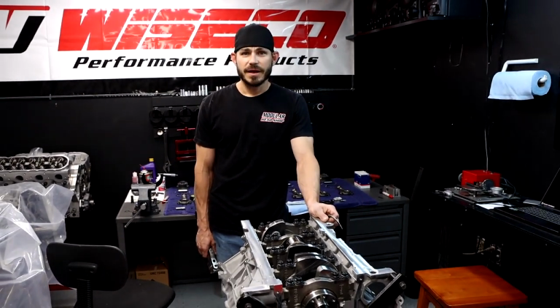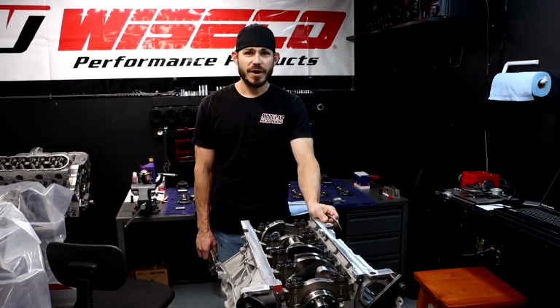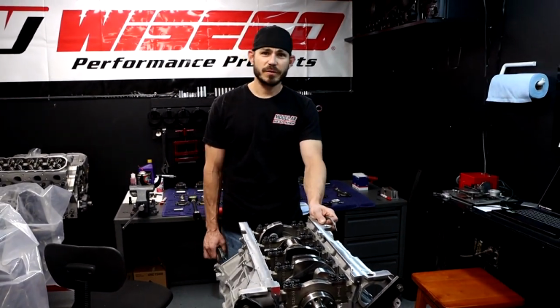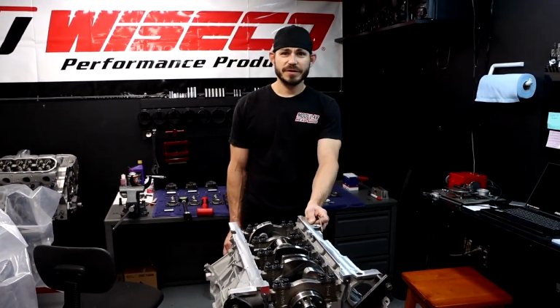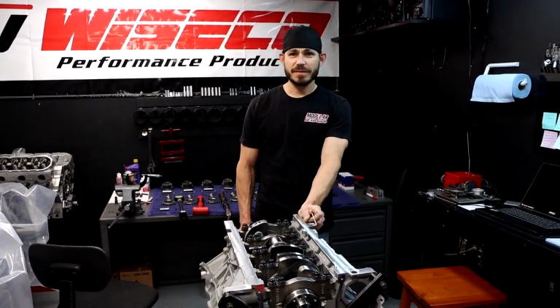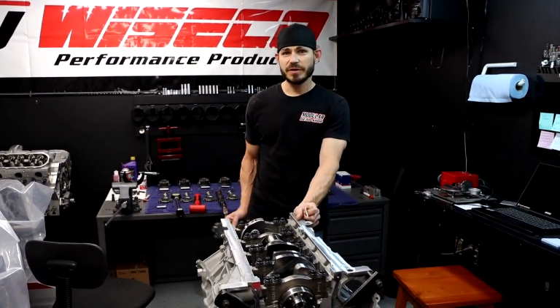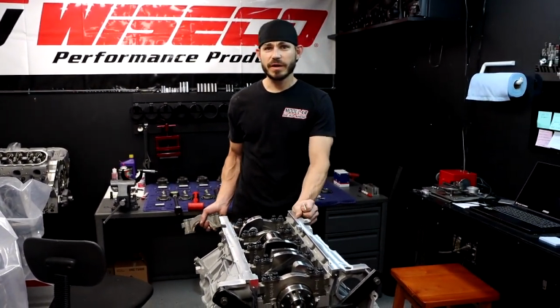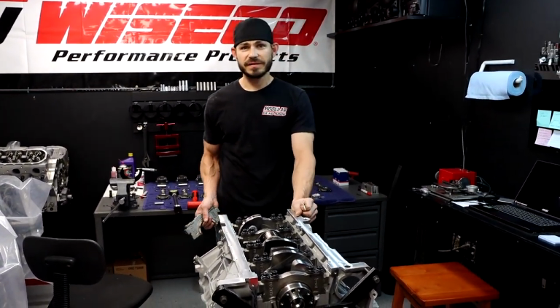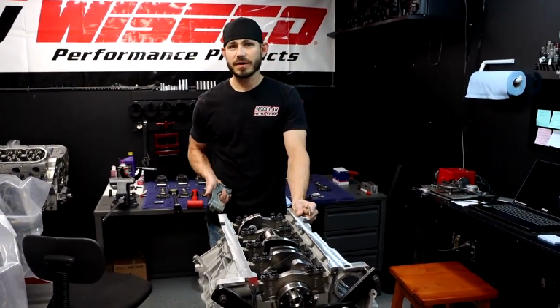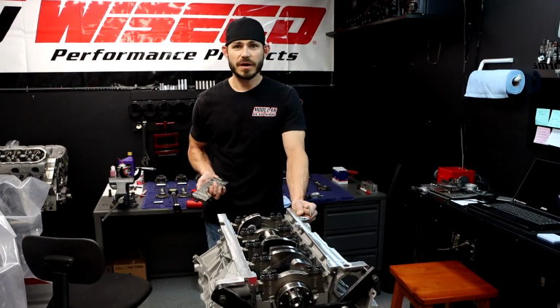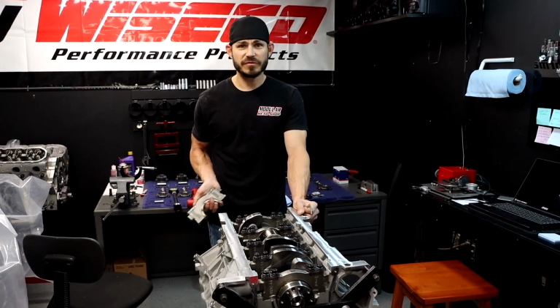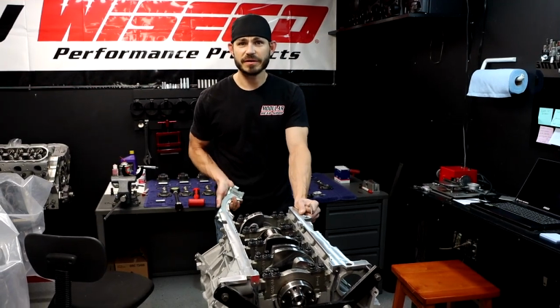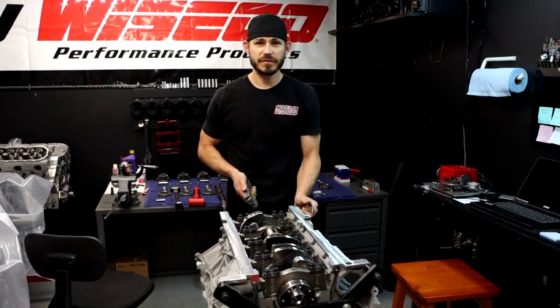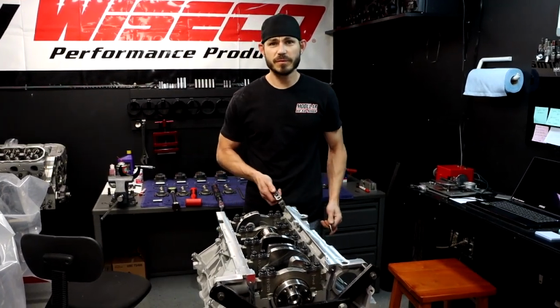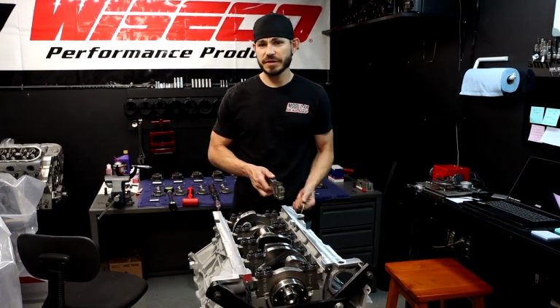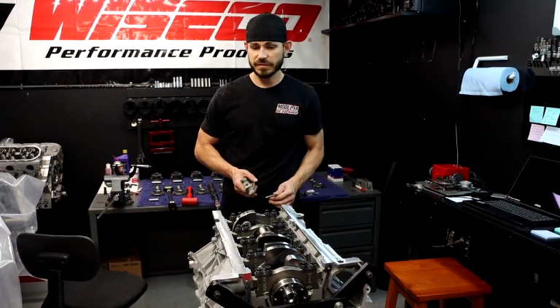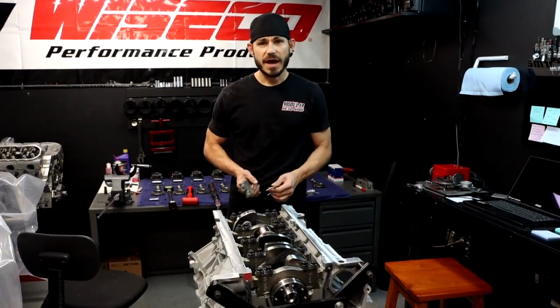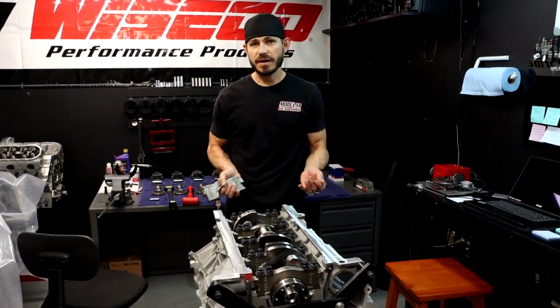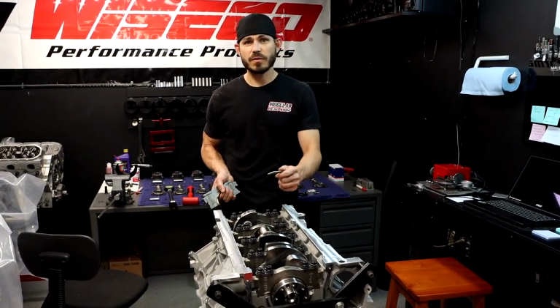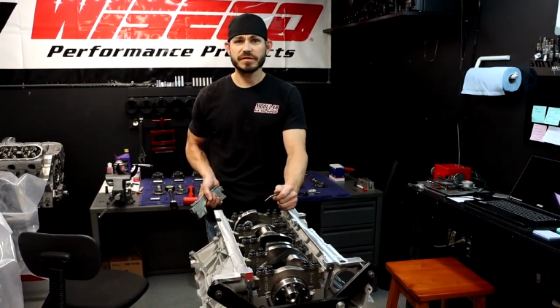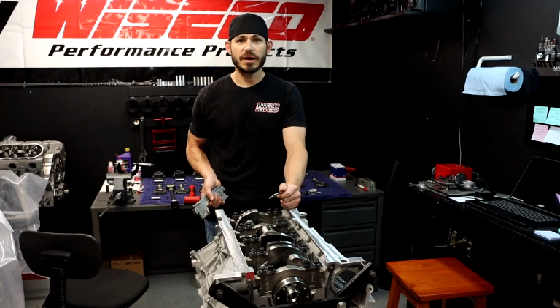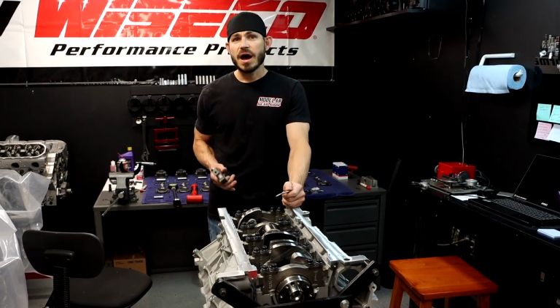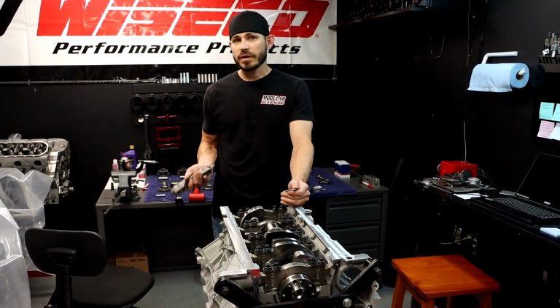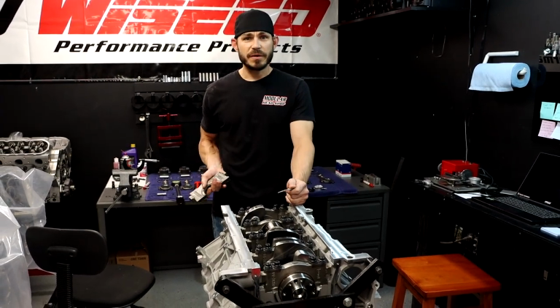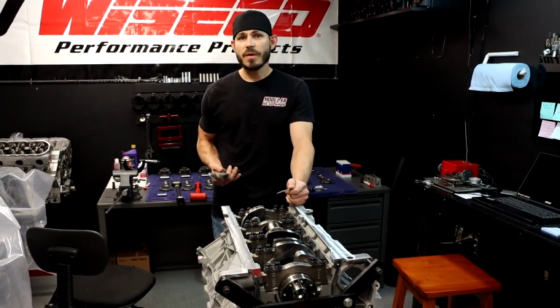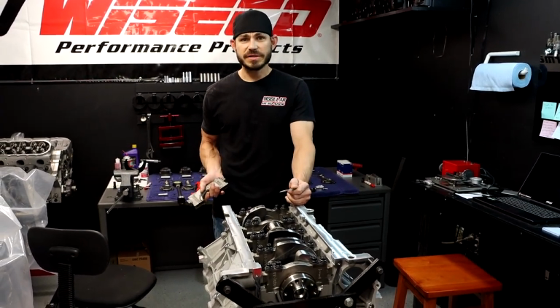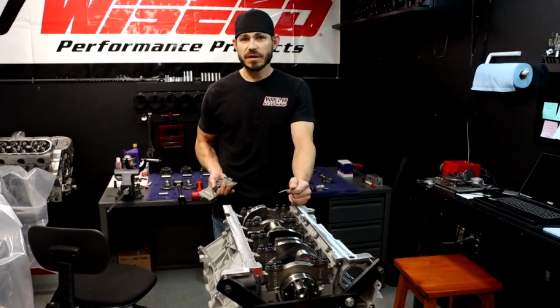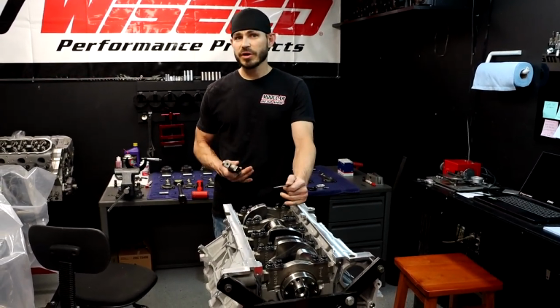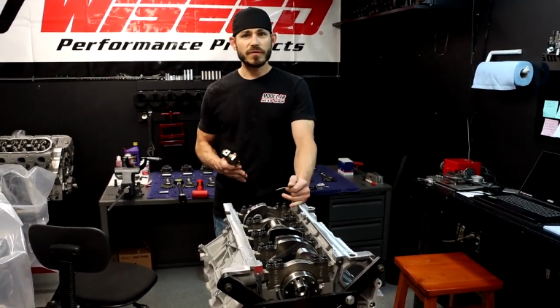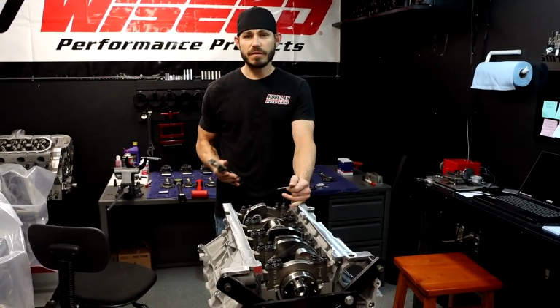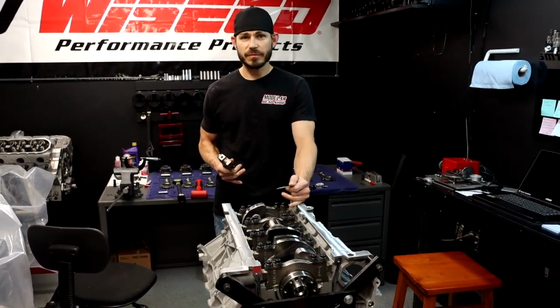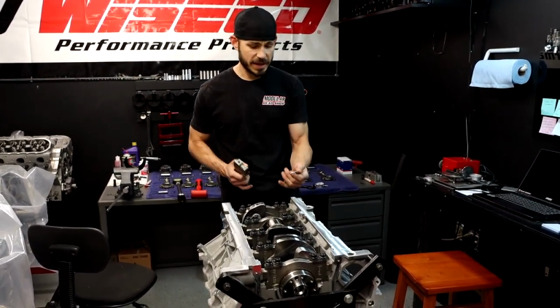Hey everybody, it's Jordan with Modular Headshot. Today I'm going to do a quick tech tip on thrust bearings for the Ford modular engines. I get a lot of tech questions about where the bearing goes and how it's installed, so I'm going to go over all of that real quick.